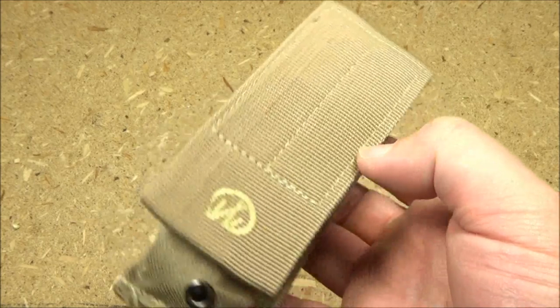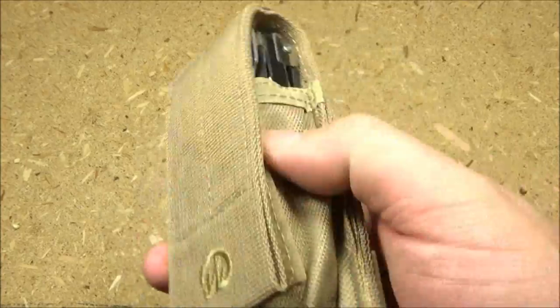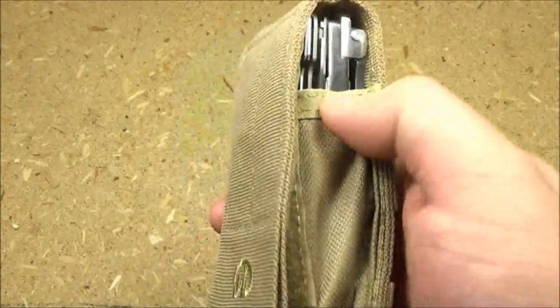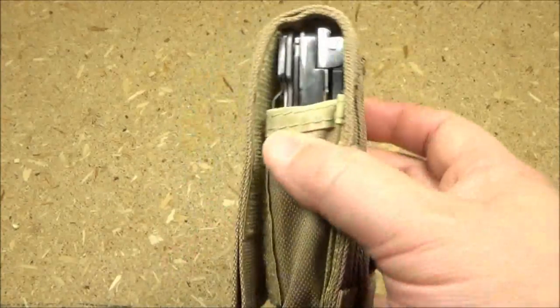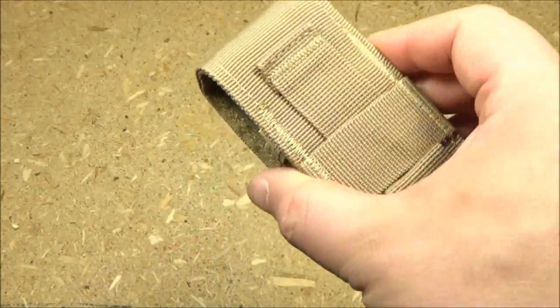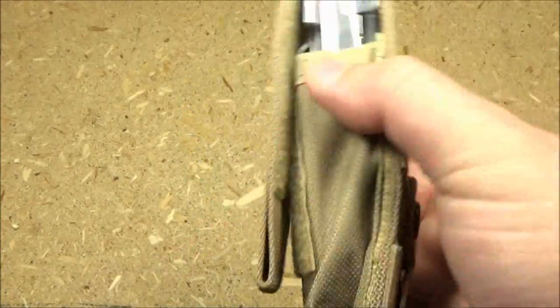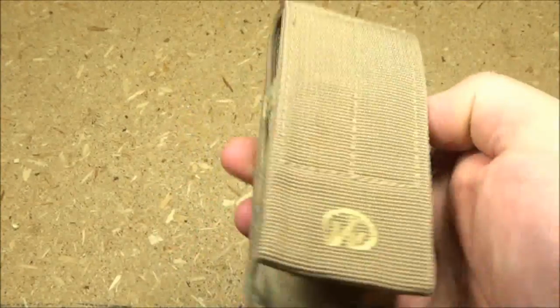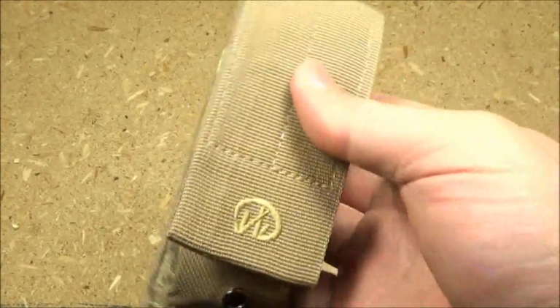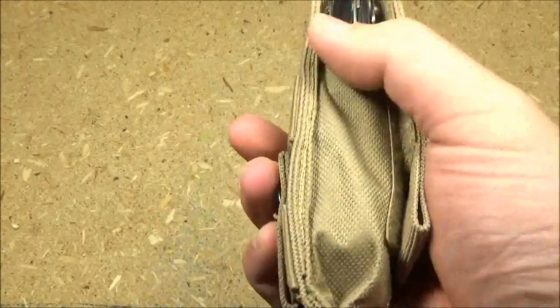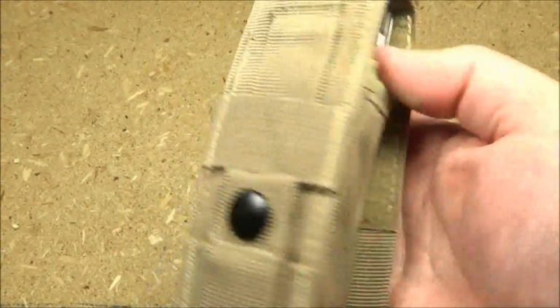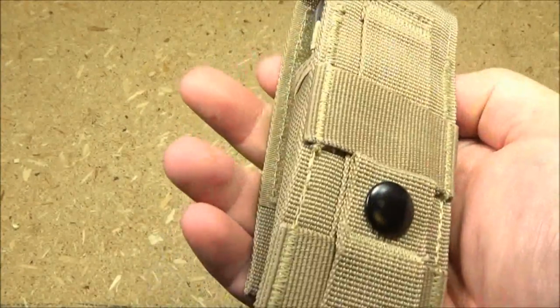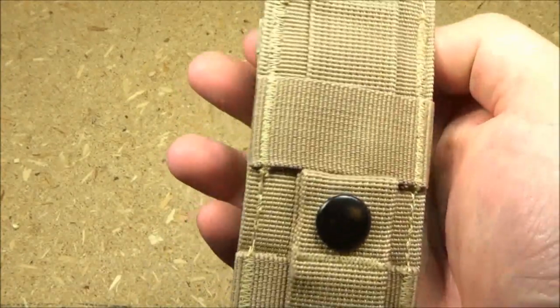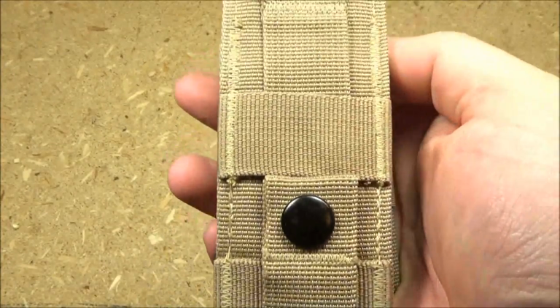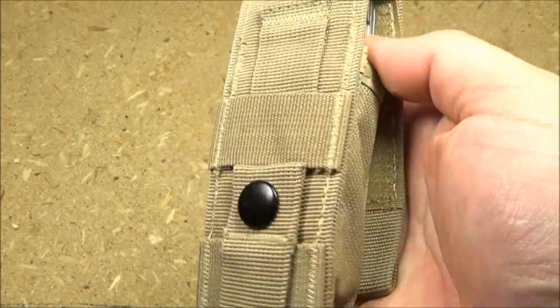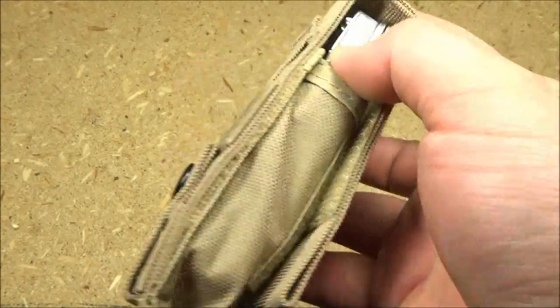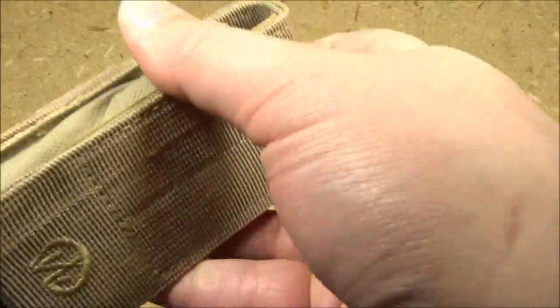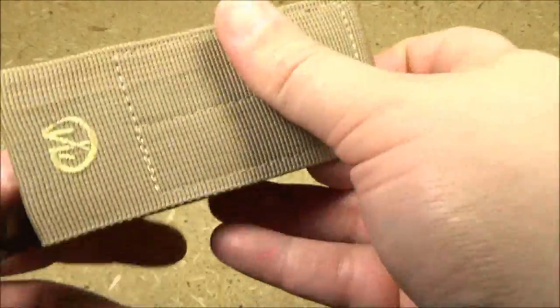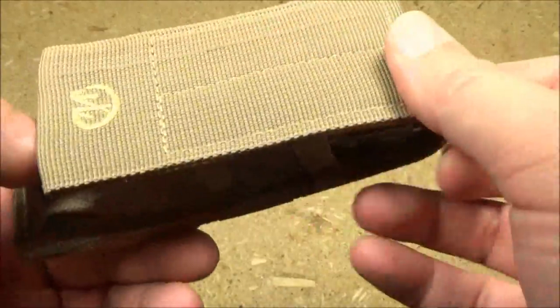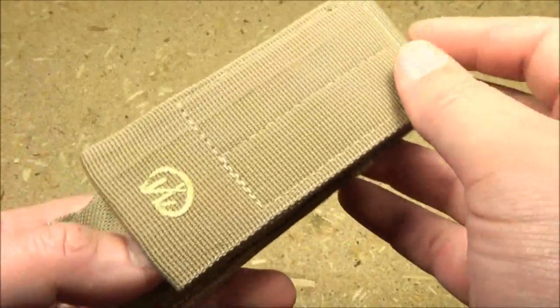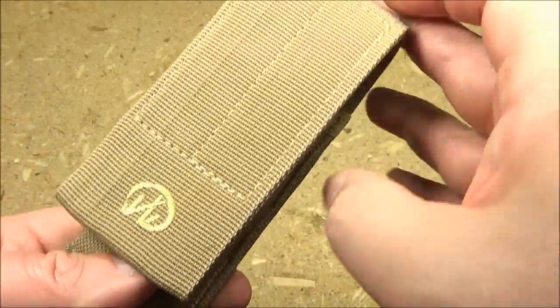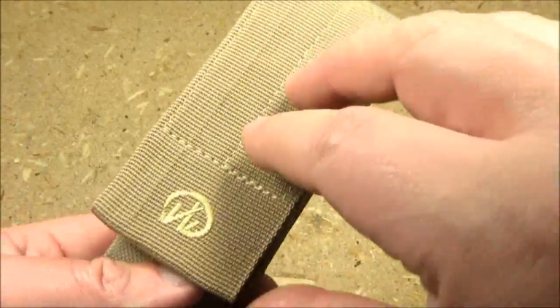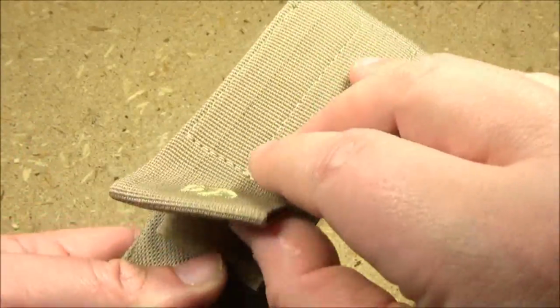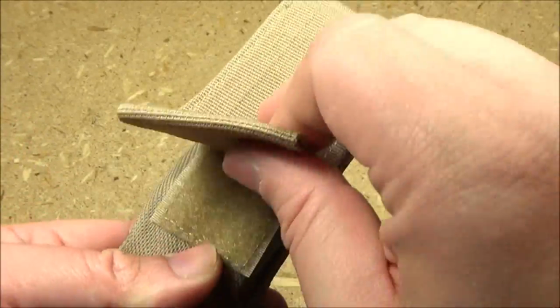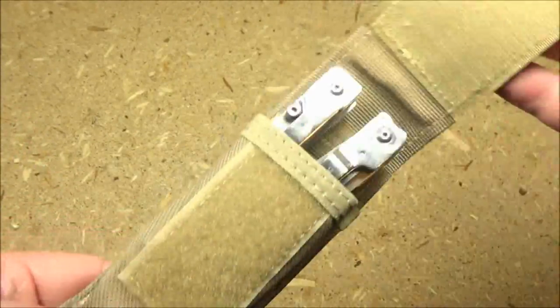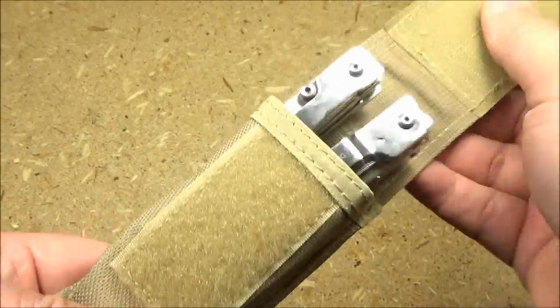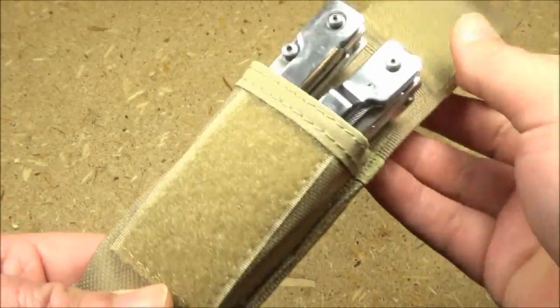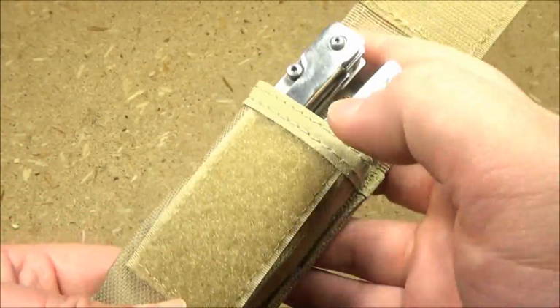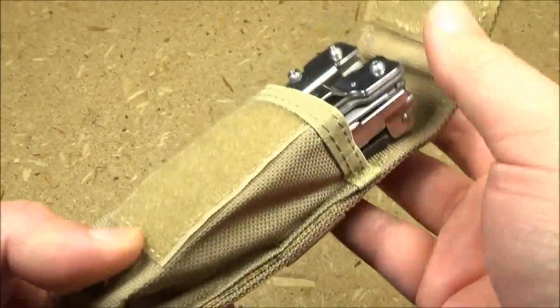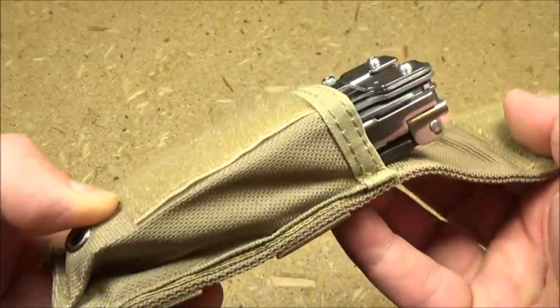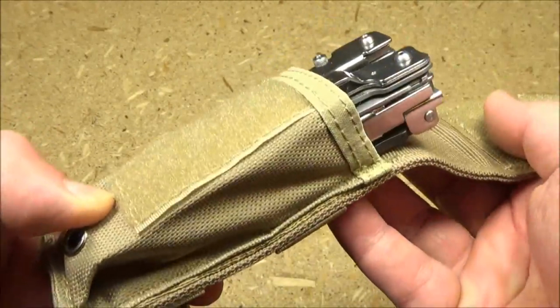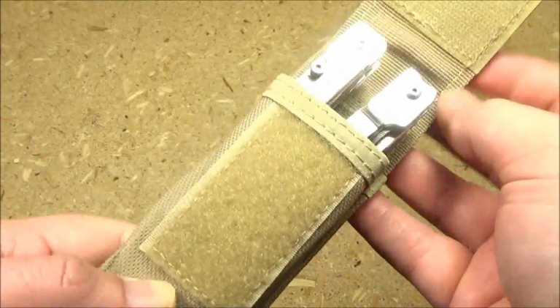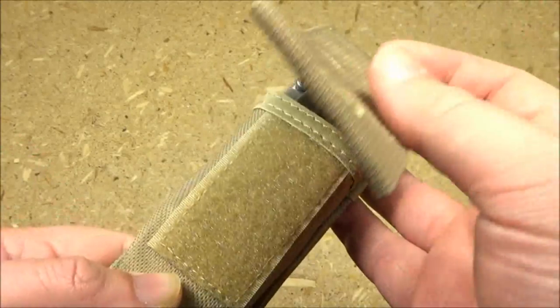Now this multi-tool does not come with a pouch, but it will fit in Leatherman pouches. I have so many extra Leatherman pouches that I was fine with it not having its own pouch.